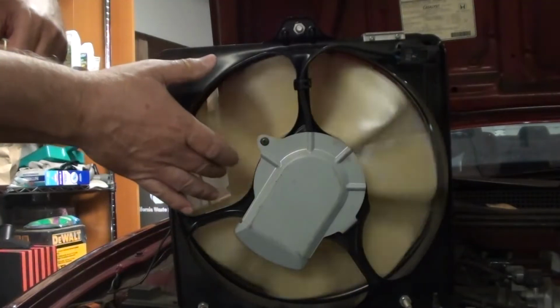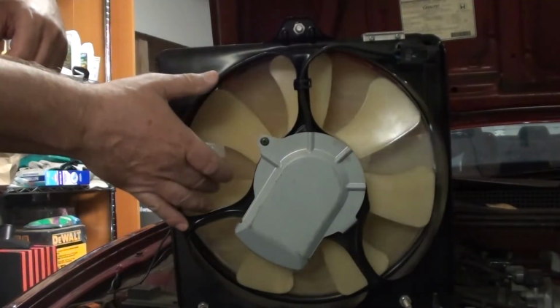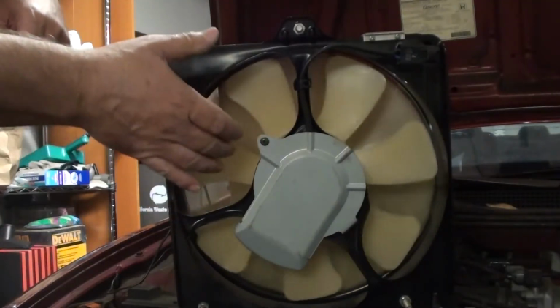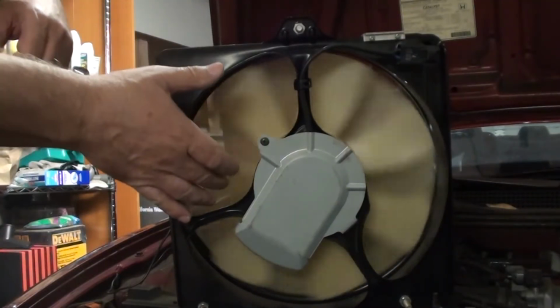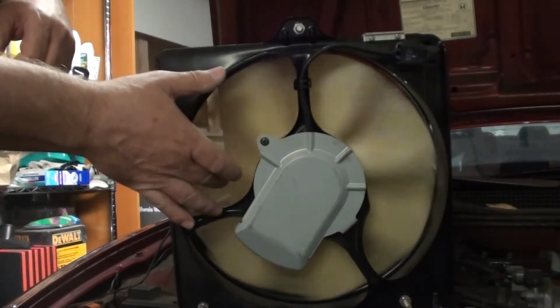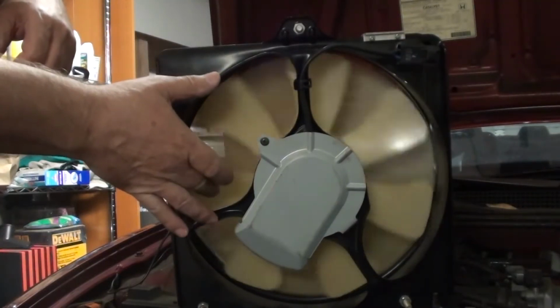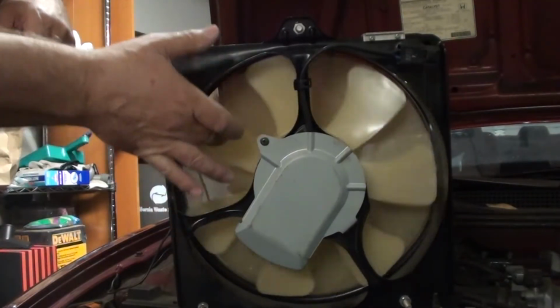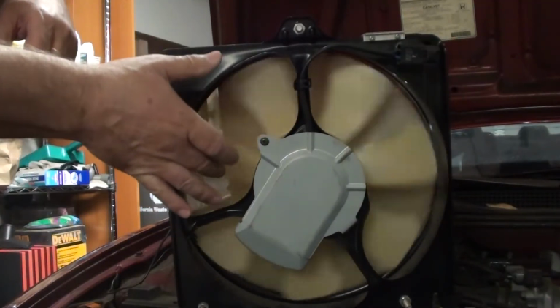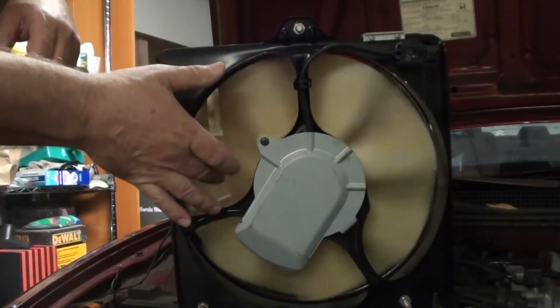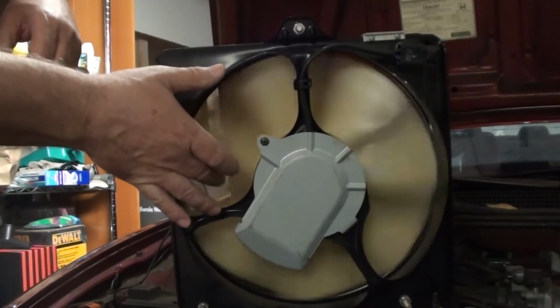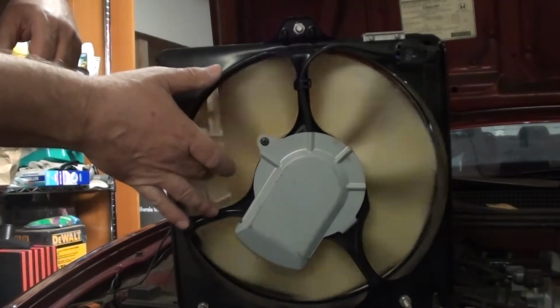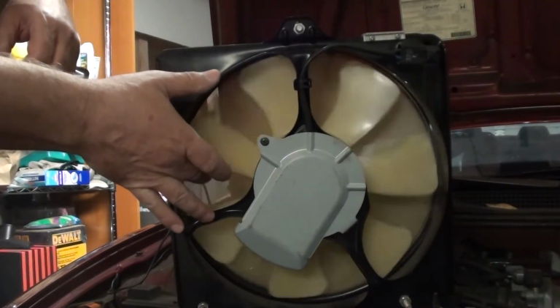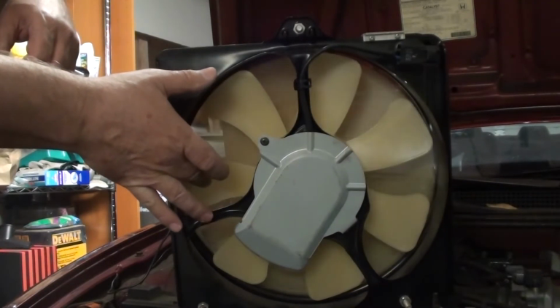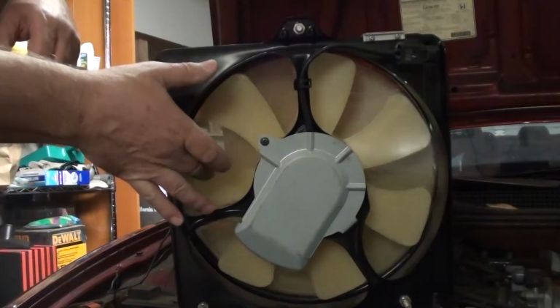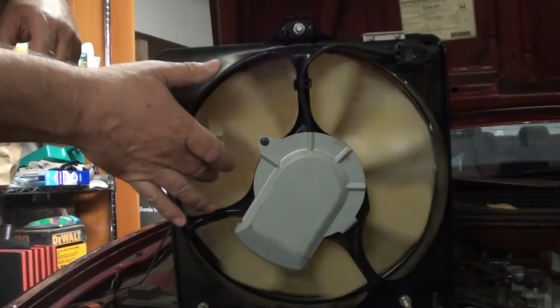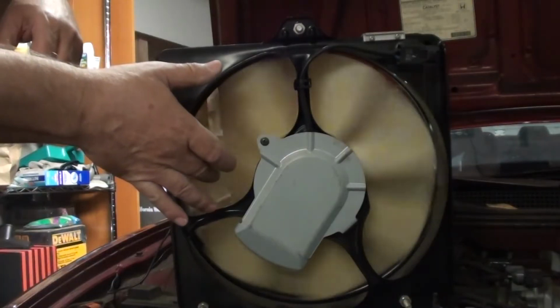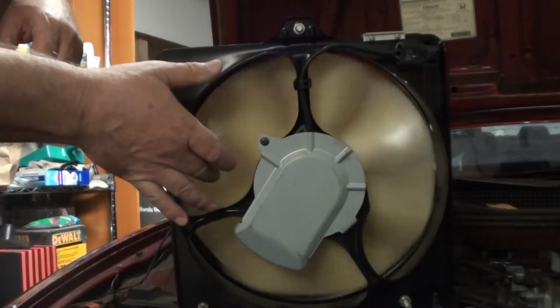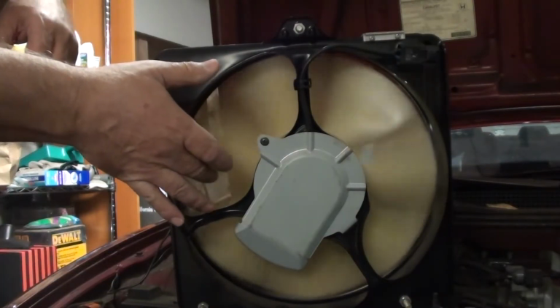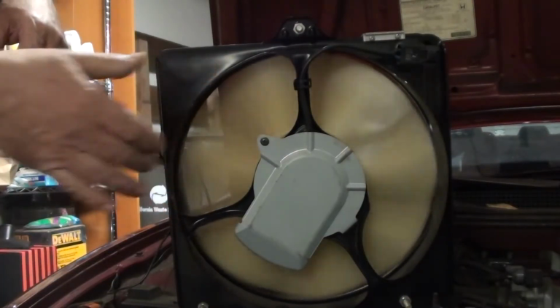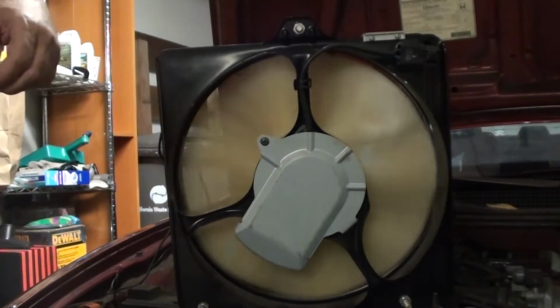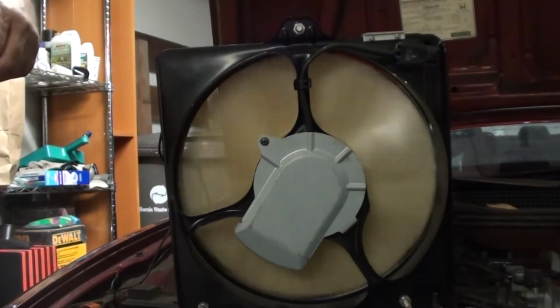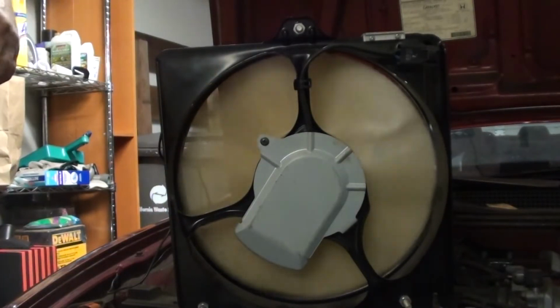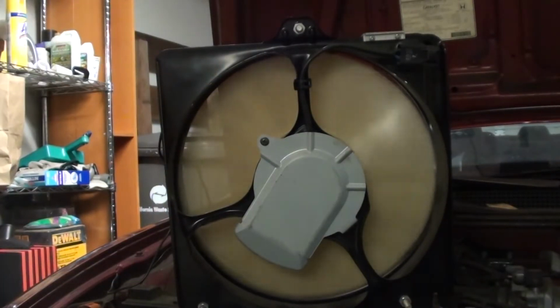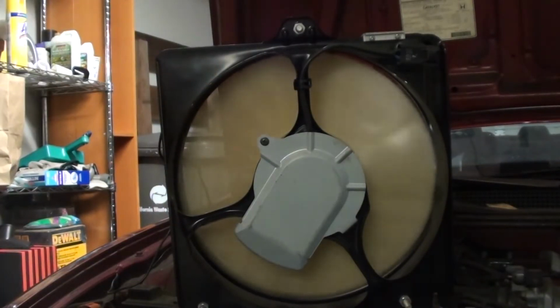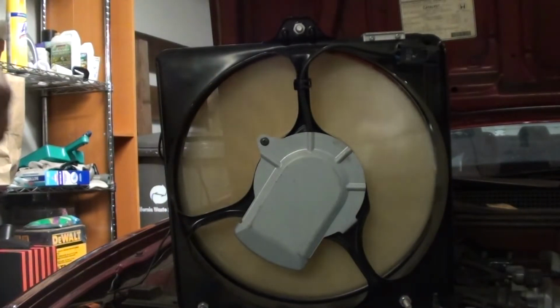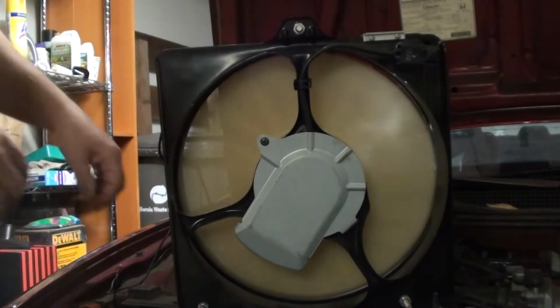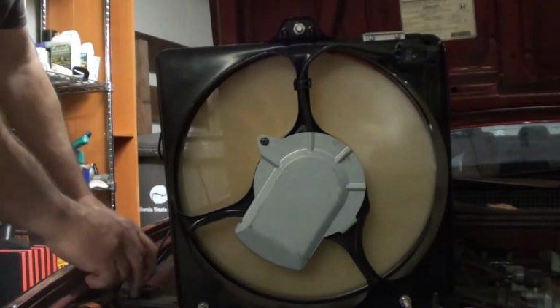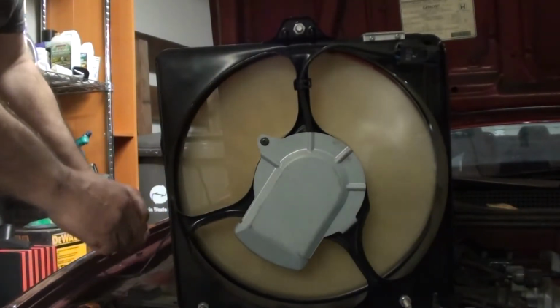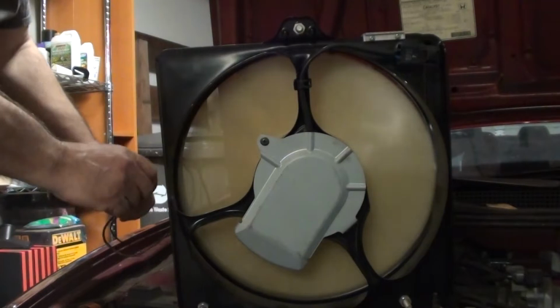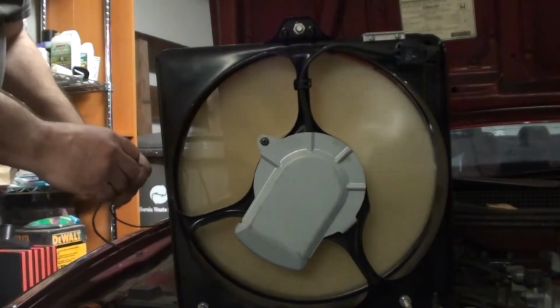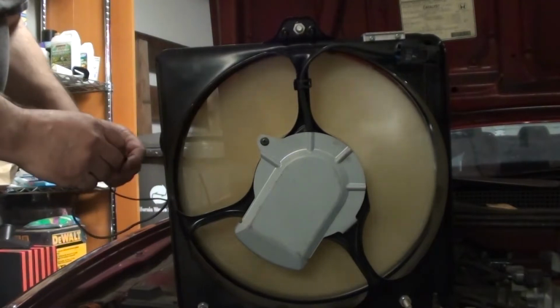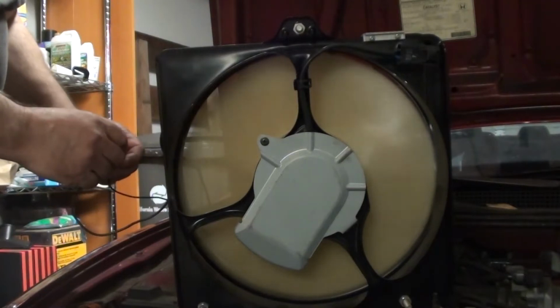The resistance to flow of air can be heard from the sound created by the fan. With my hand, I can feel the force or torque that is being applied to the driven front fan.